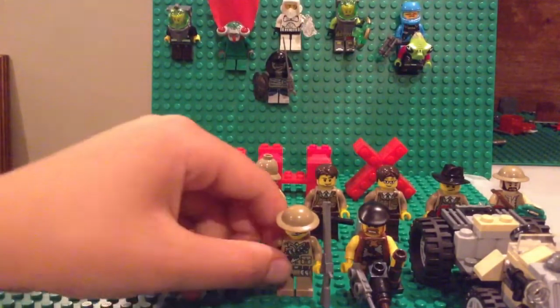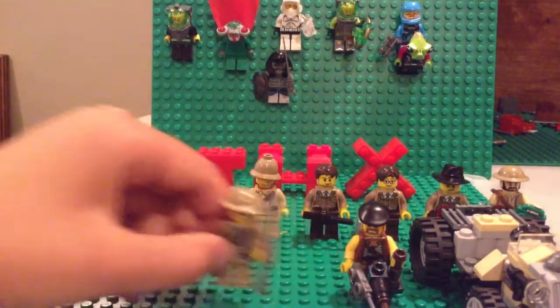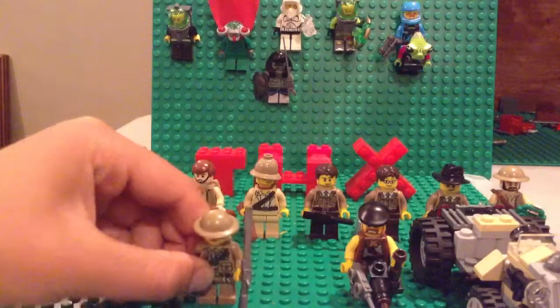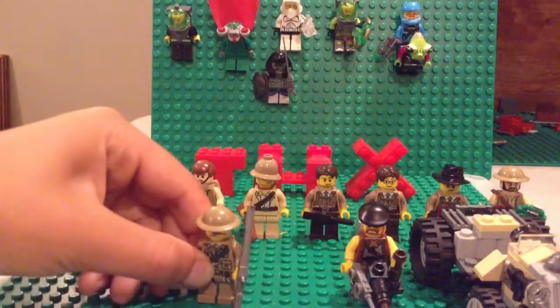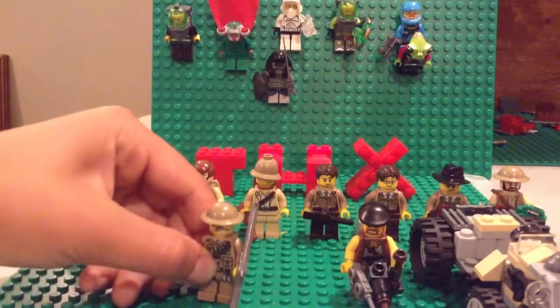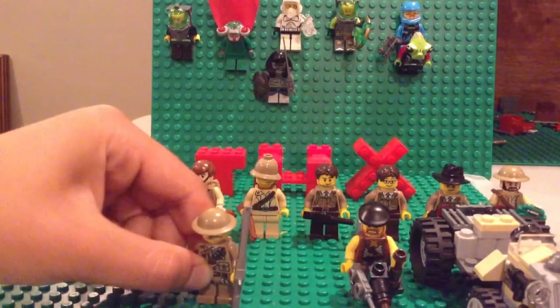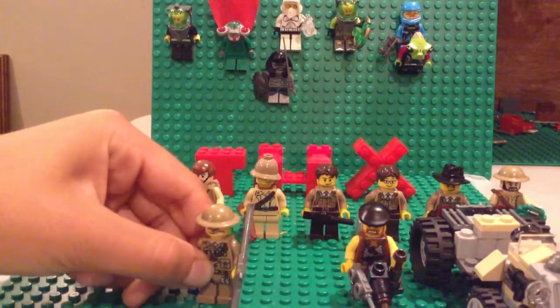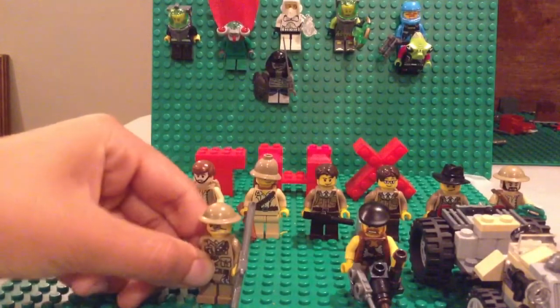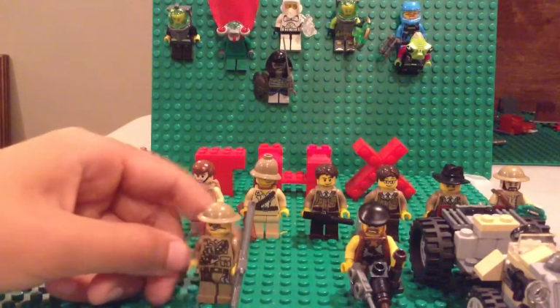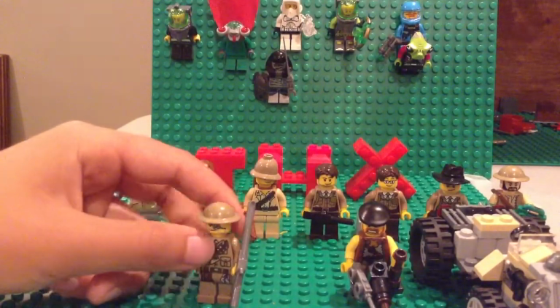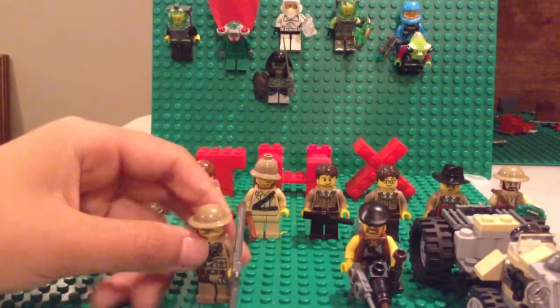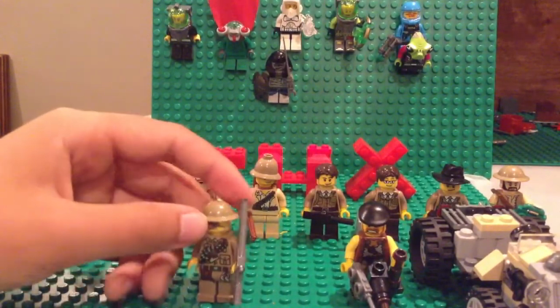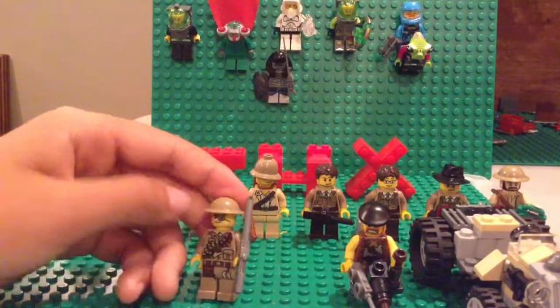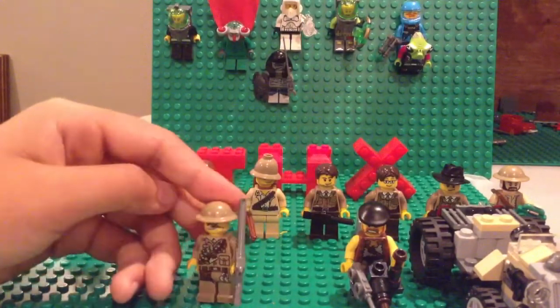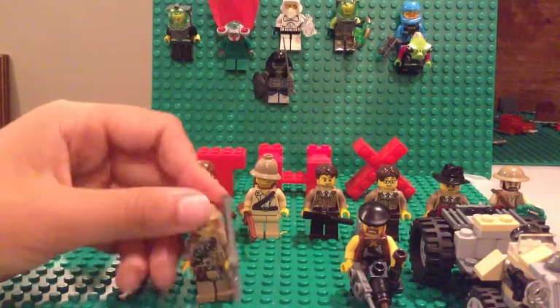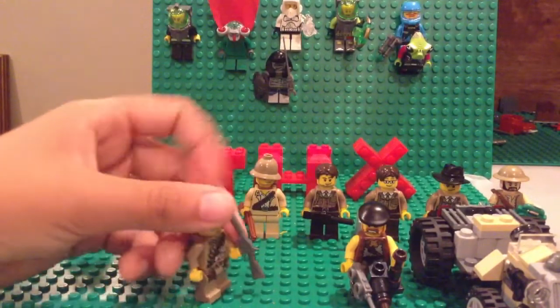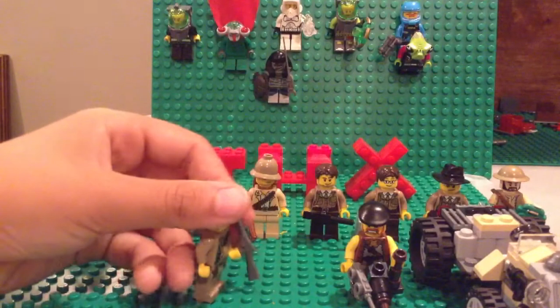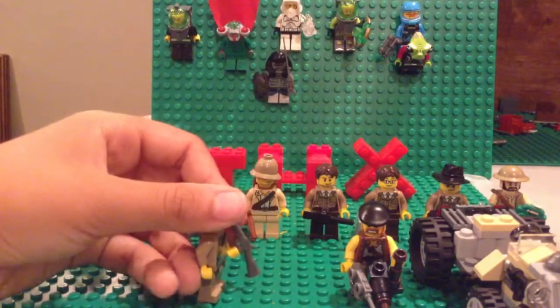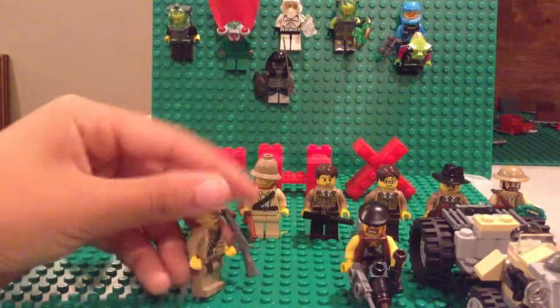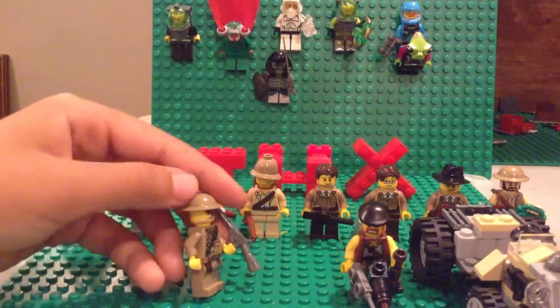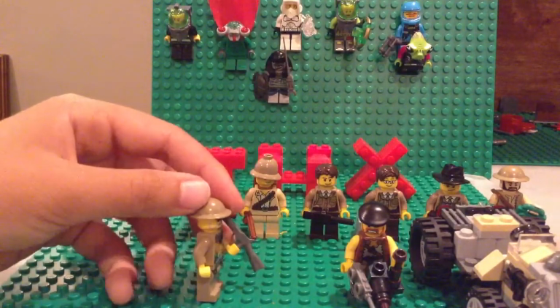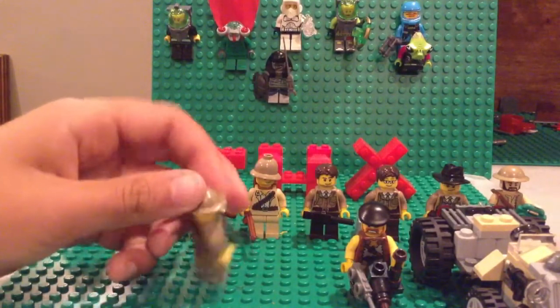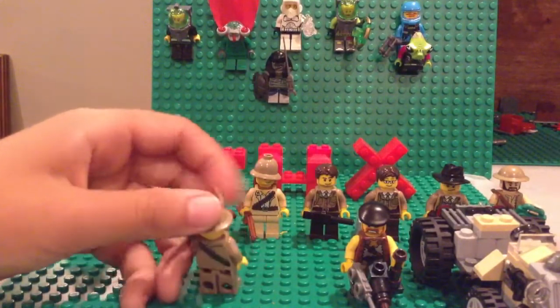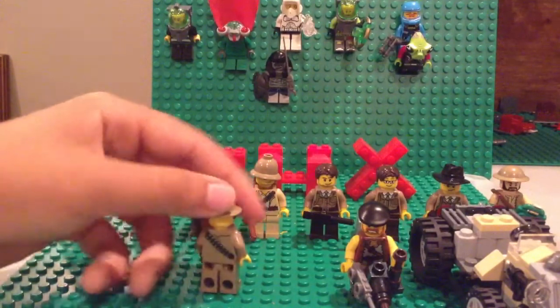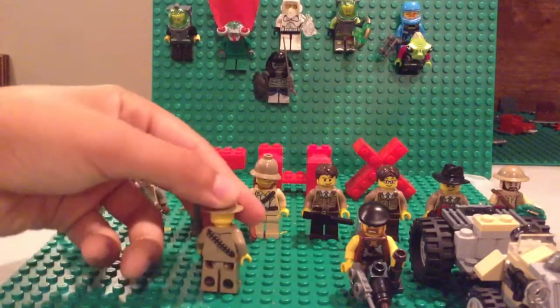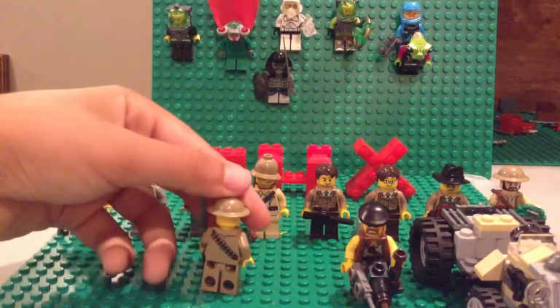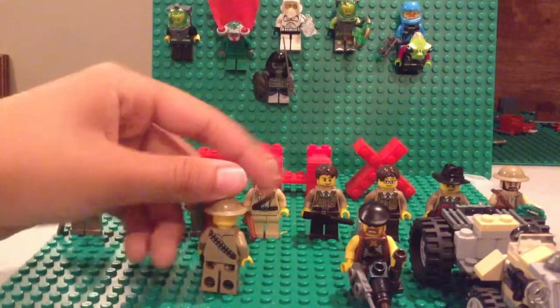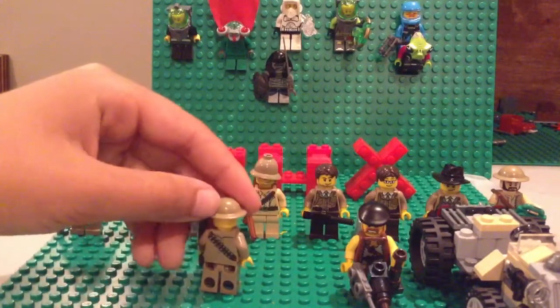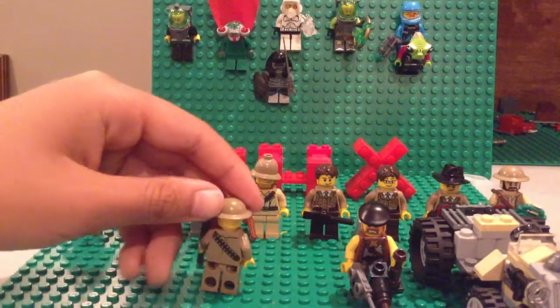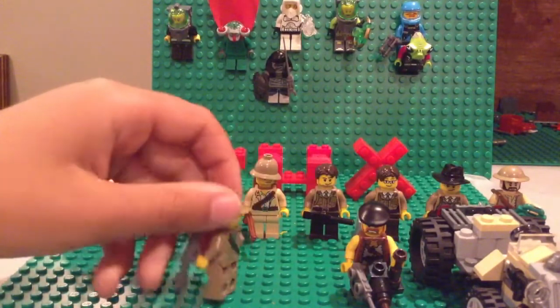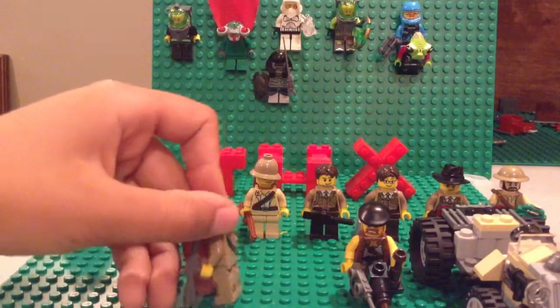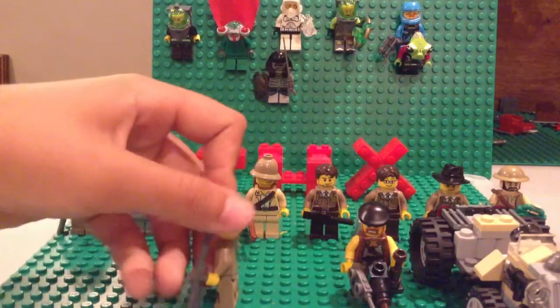Here's another Rifleman. I like to play him as a sergeant. There's the front, the side, the back, and other side.